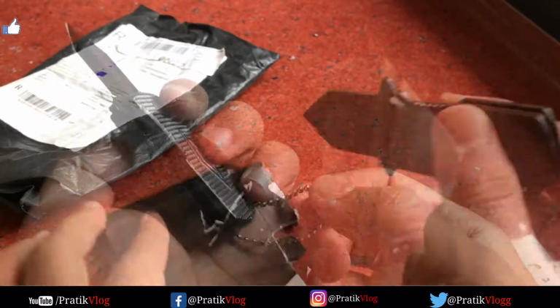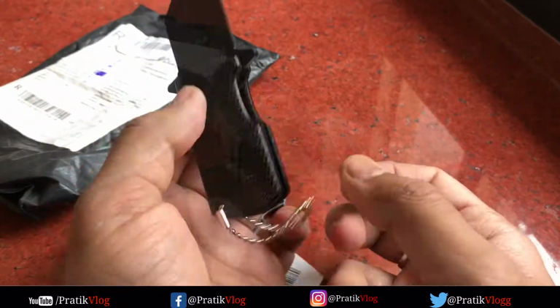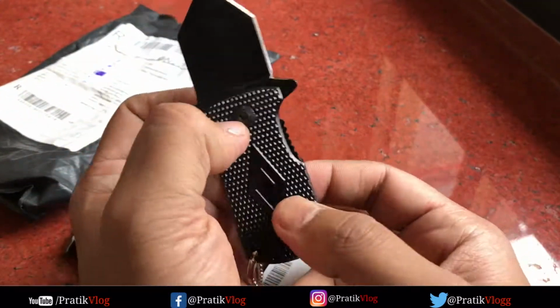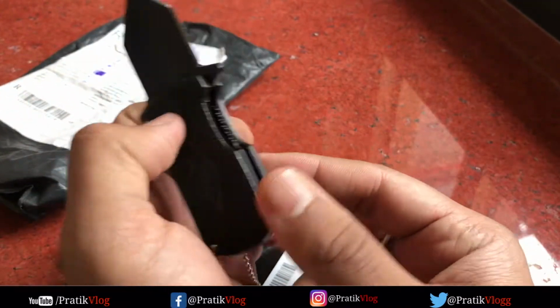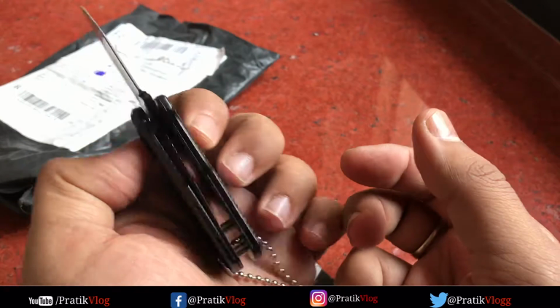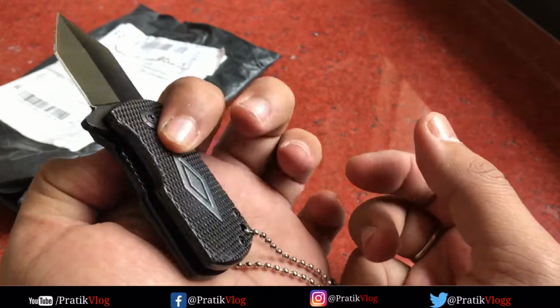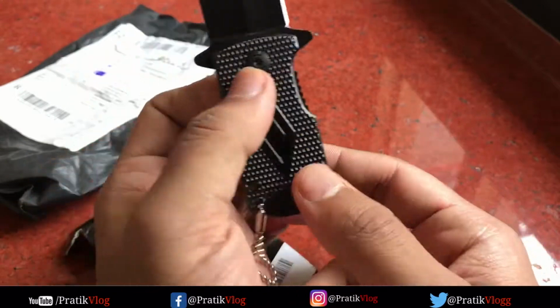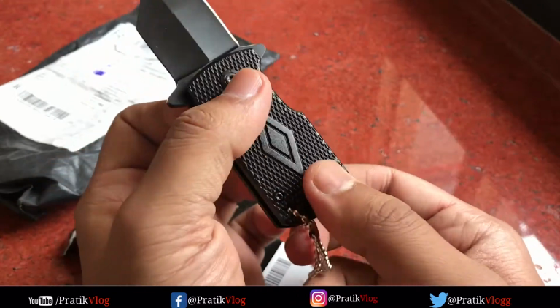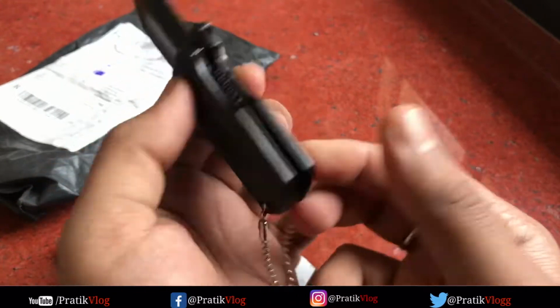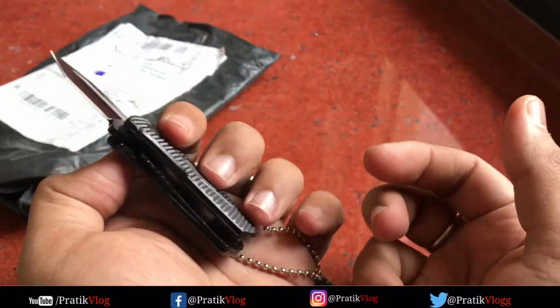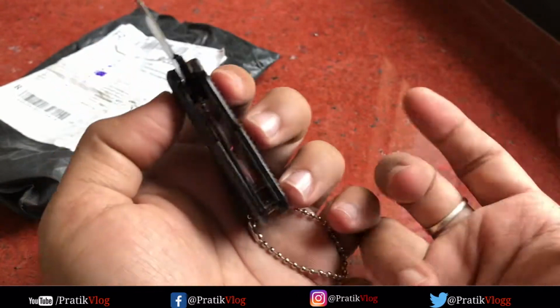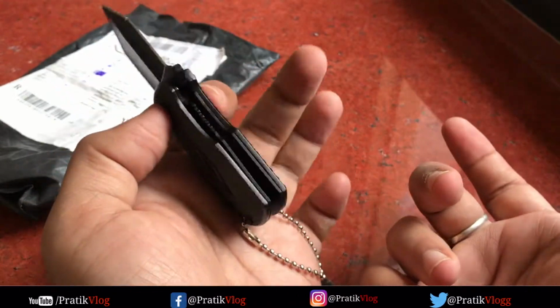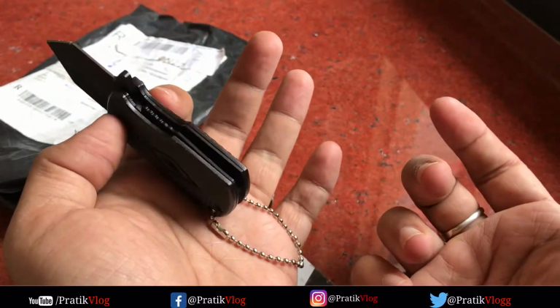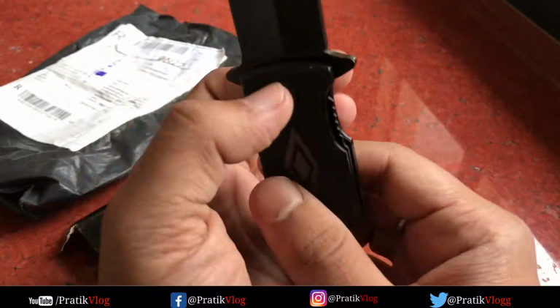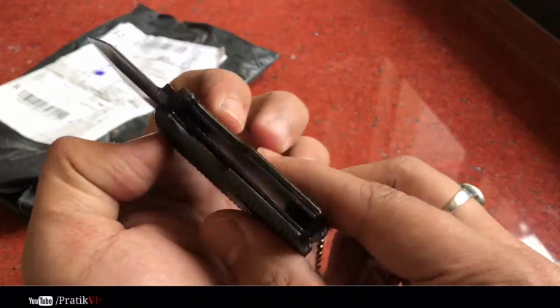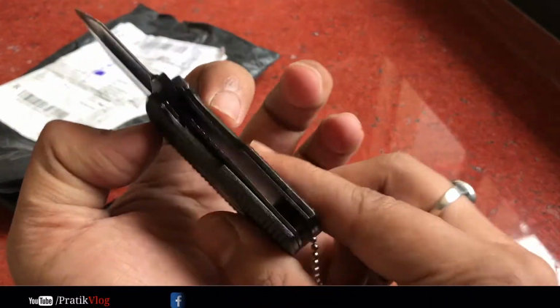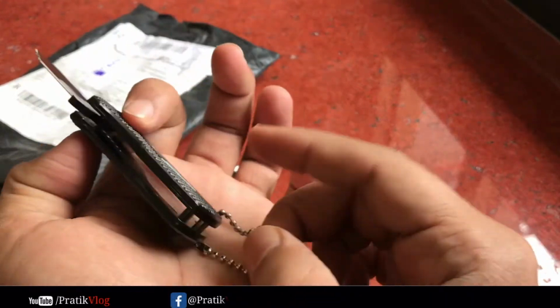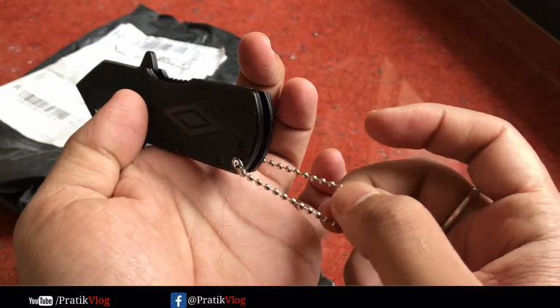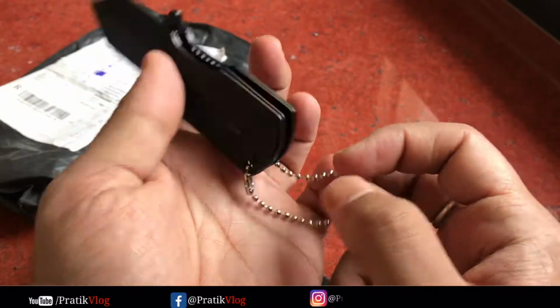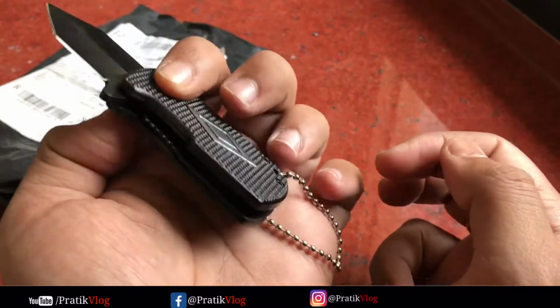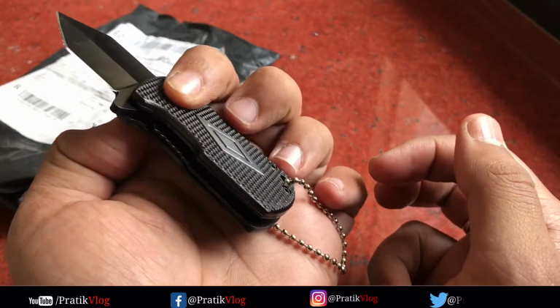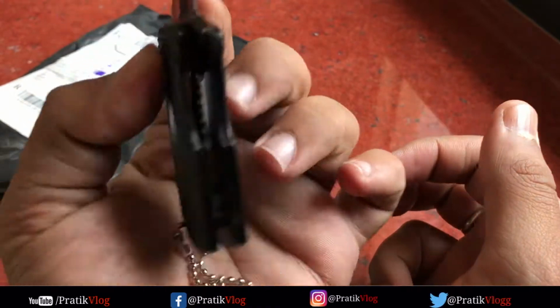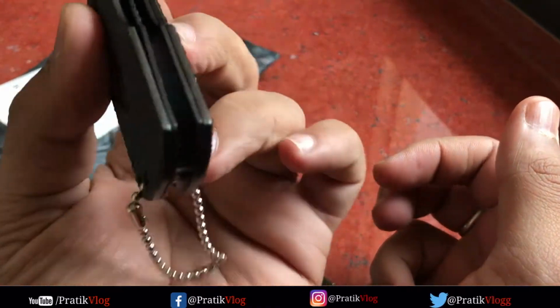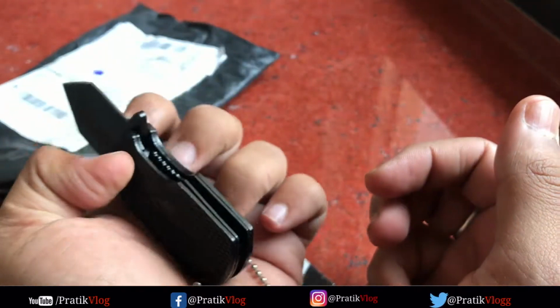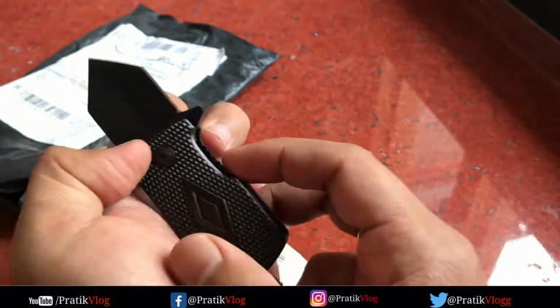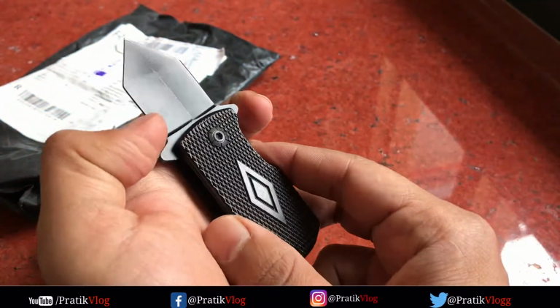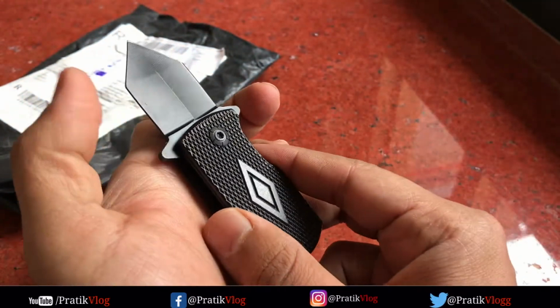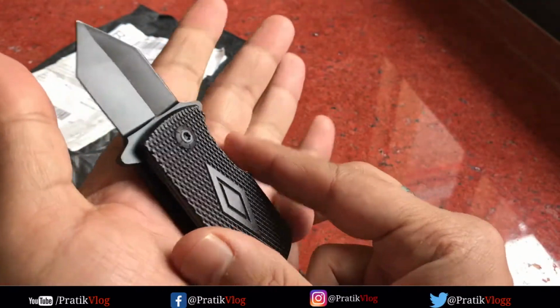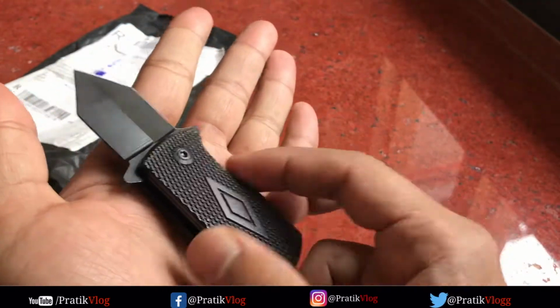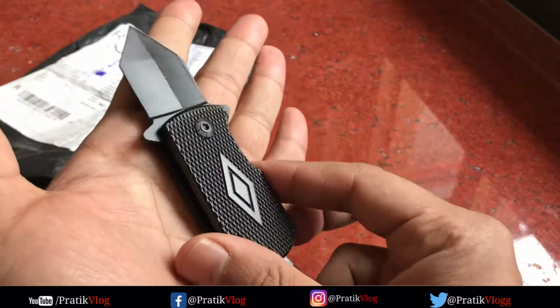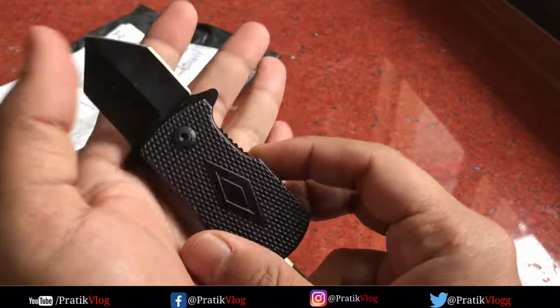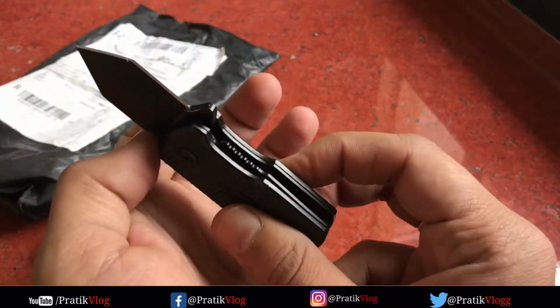The most important thing is that you can carry it with you, like for safety reasons. You can use it as a keychain. The look is also good.